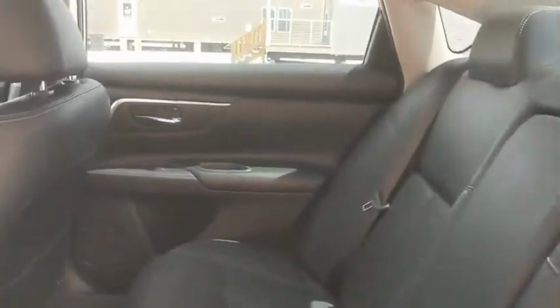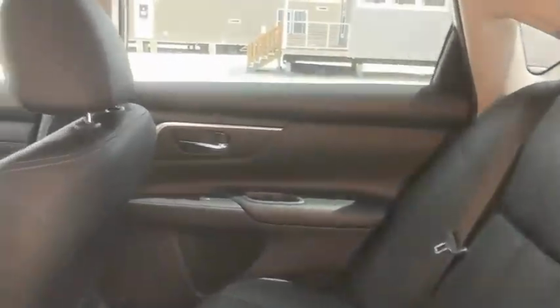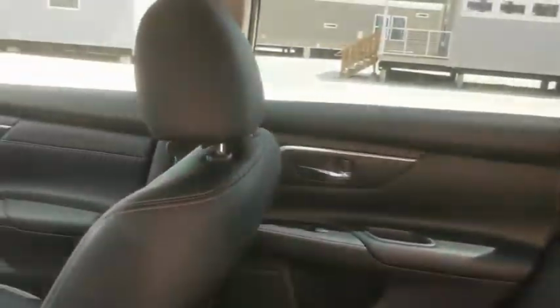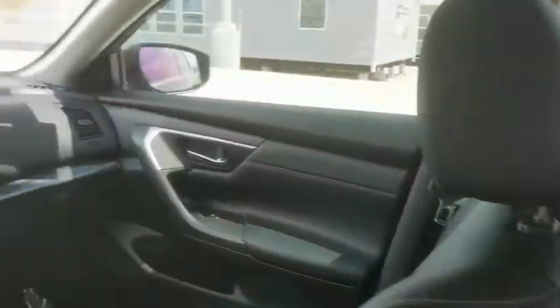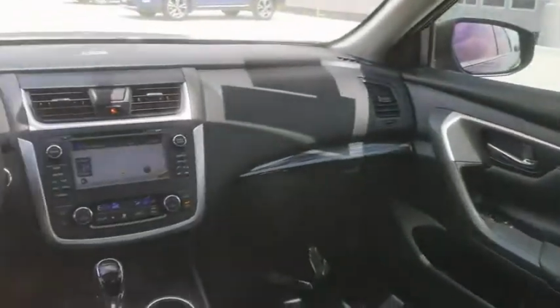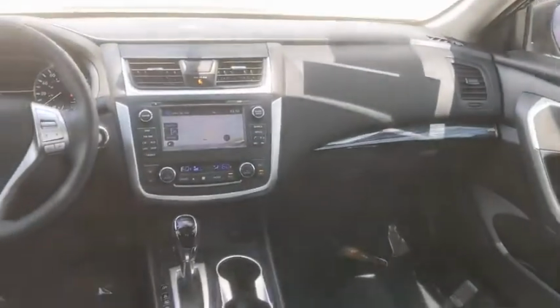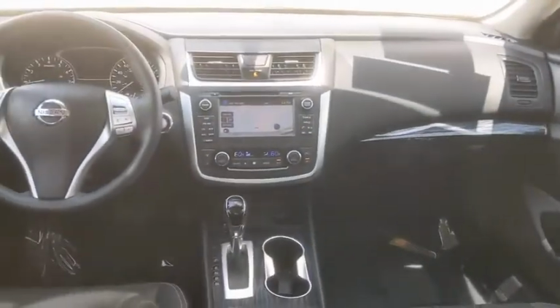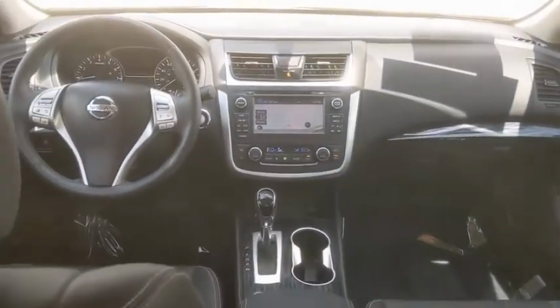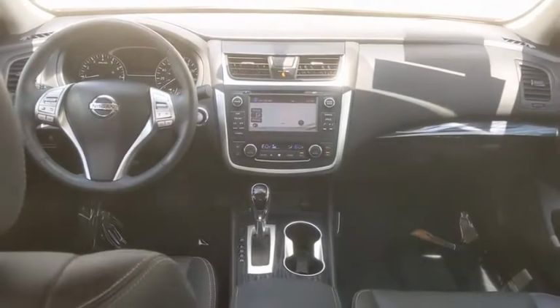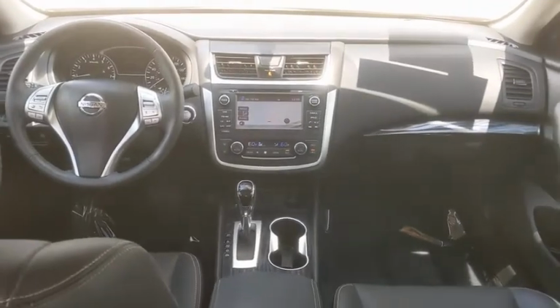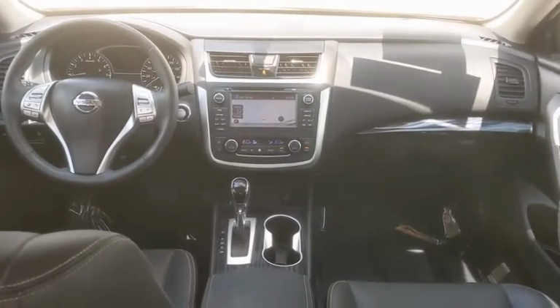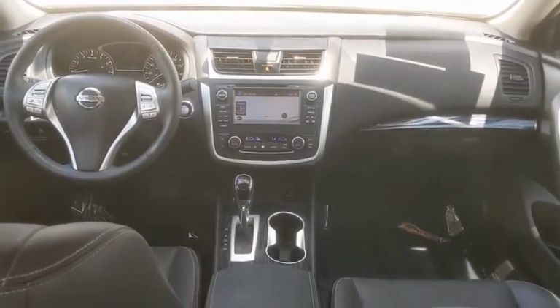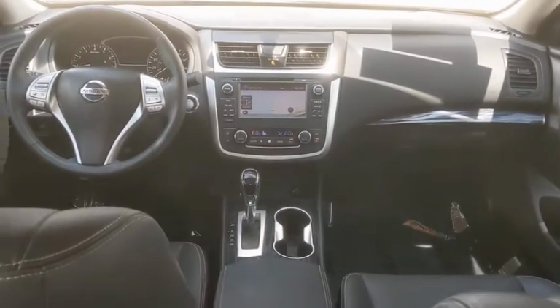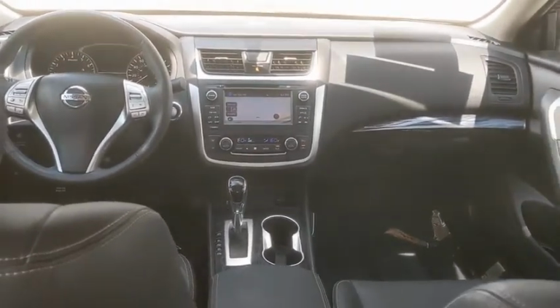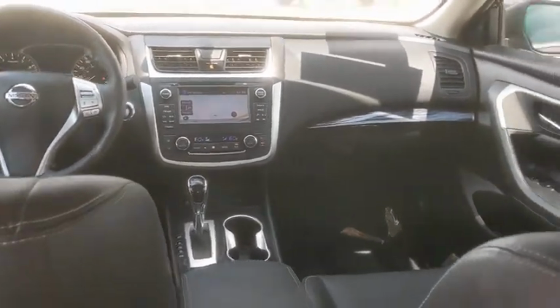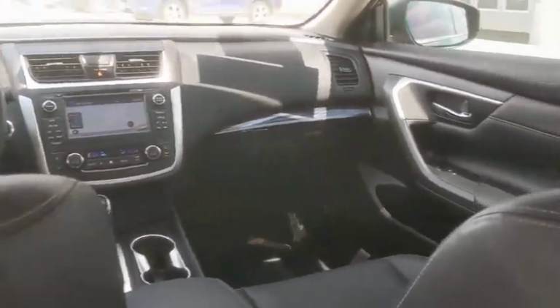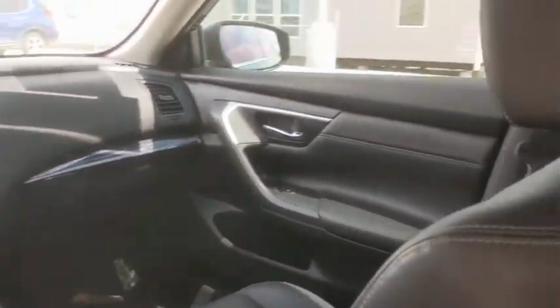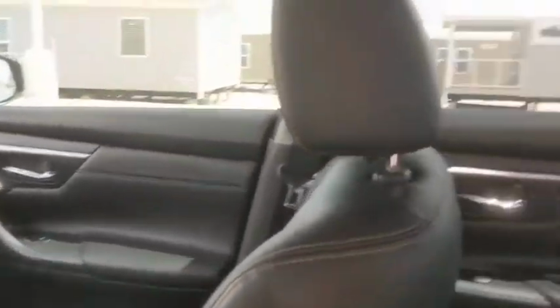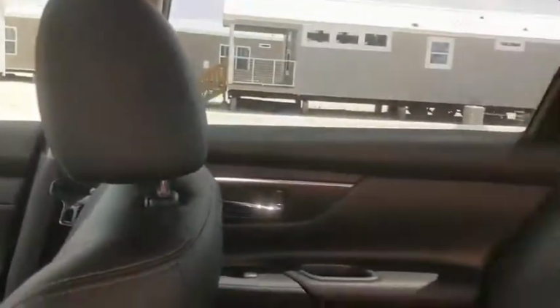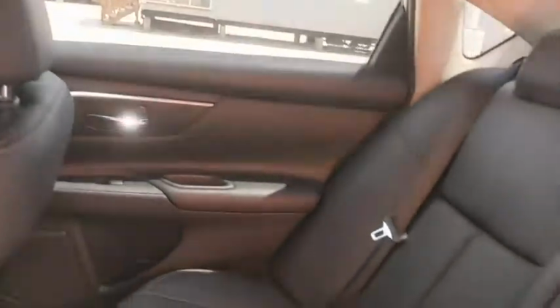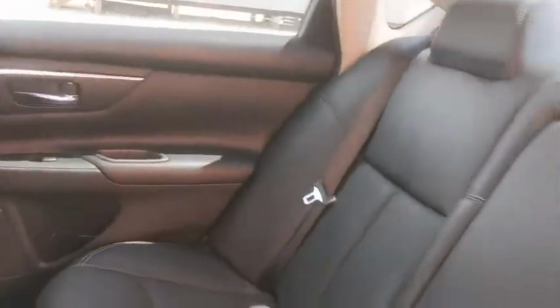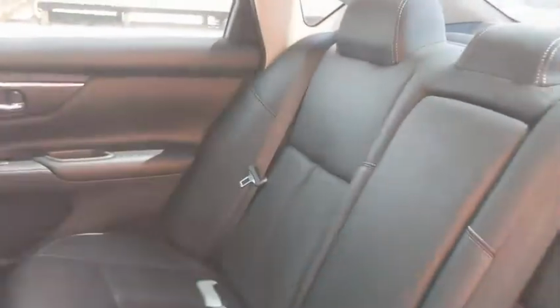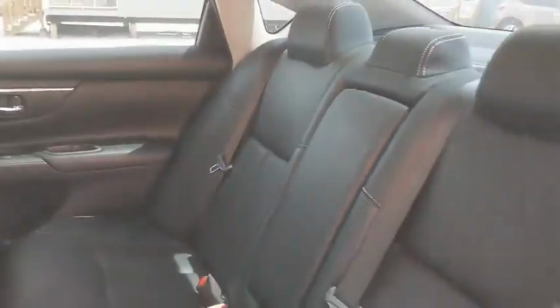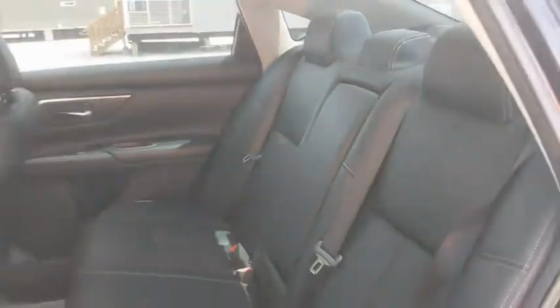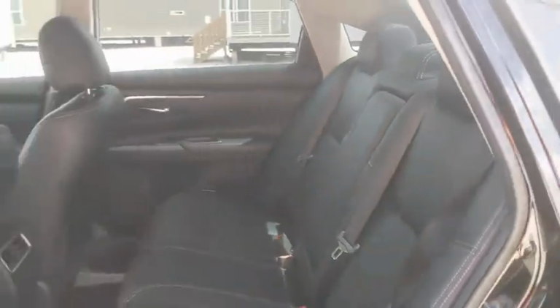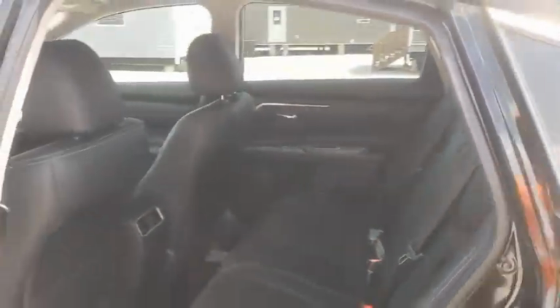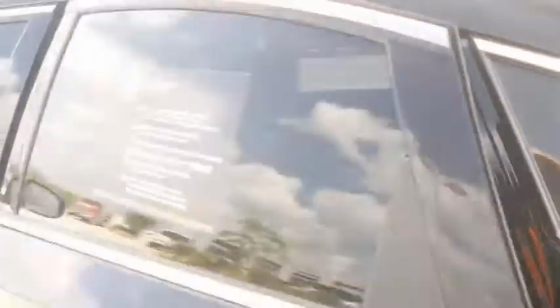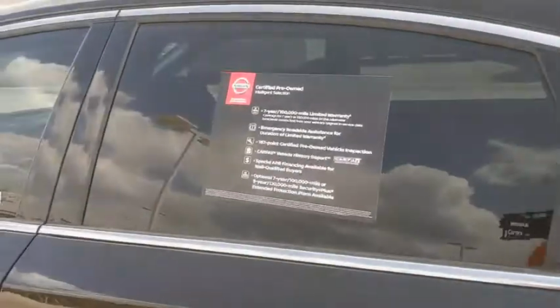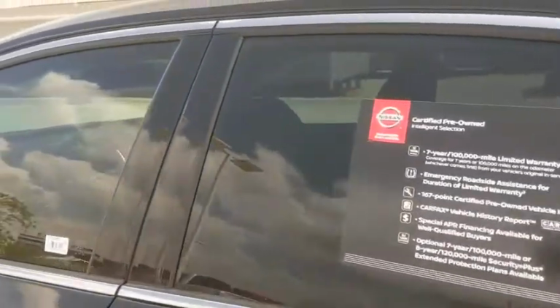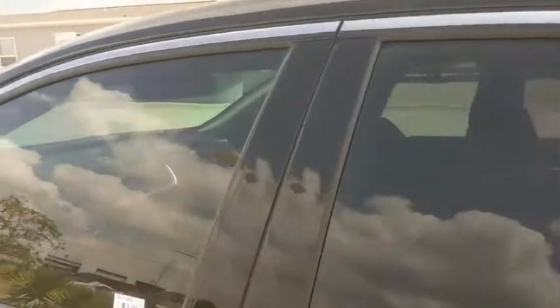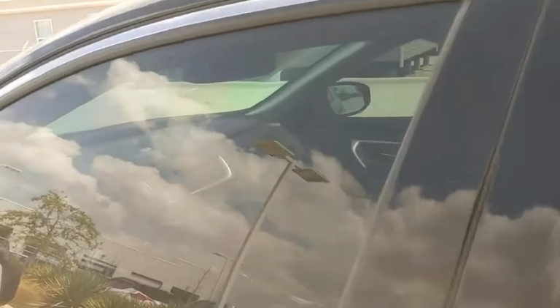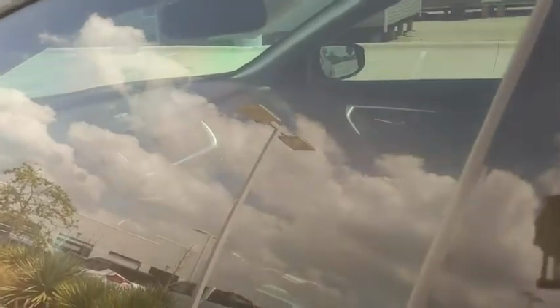Heated steering wheel, electronic stability control, power windows, rear window defroster, trip computer, heated front seats, fog lights, brake assist, remote keyless entry. Is love at first sight really possible? Let us know when you stop in.